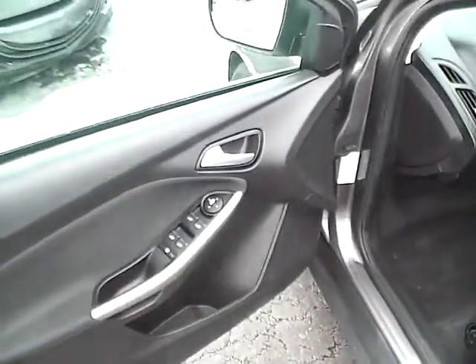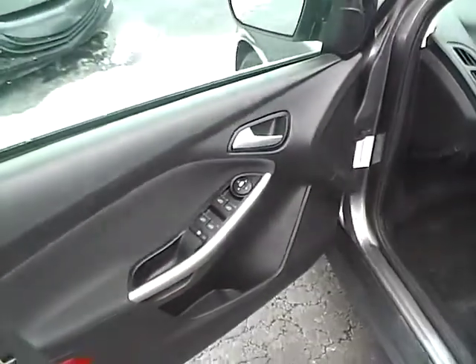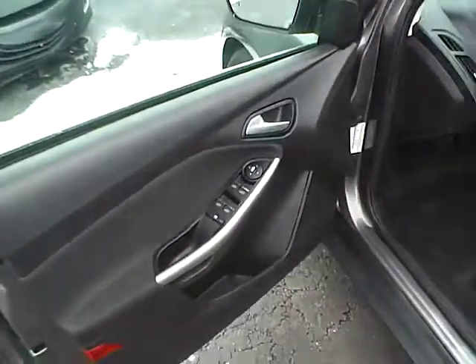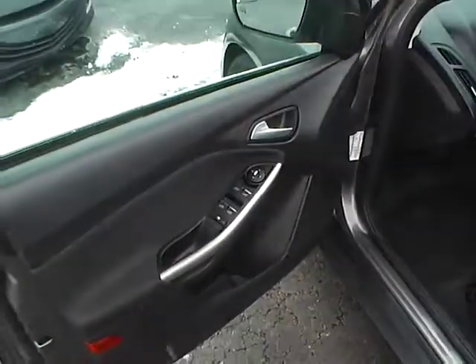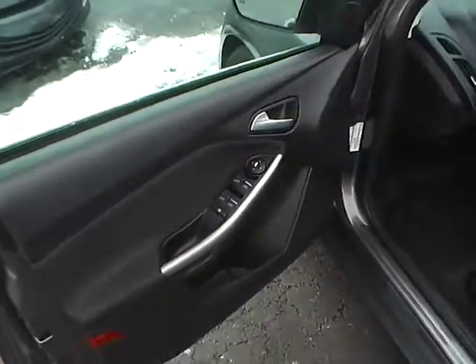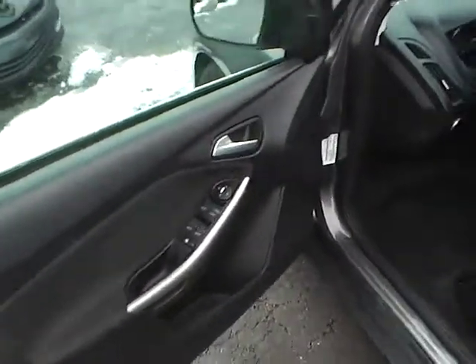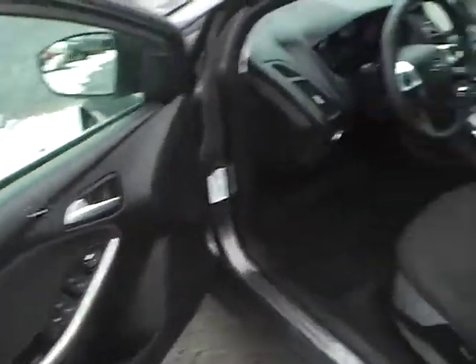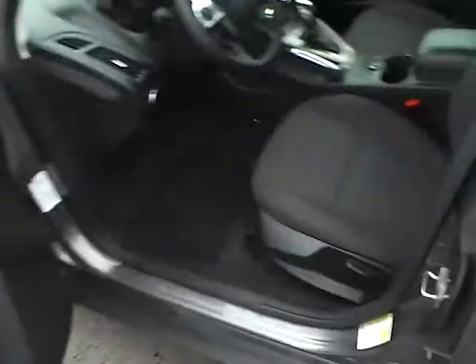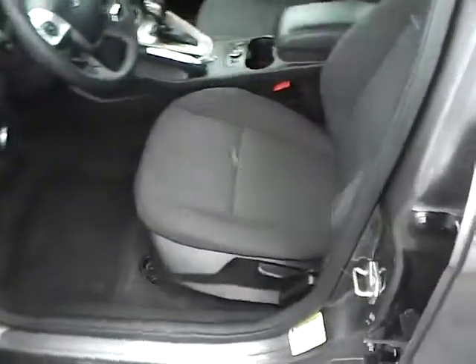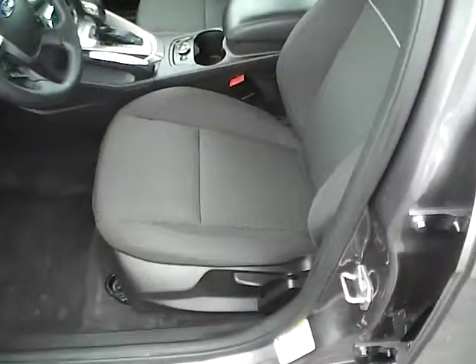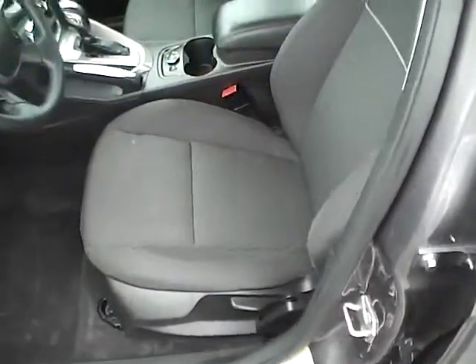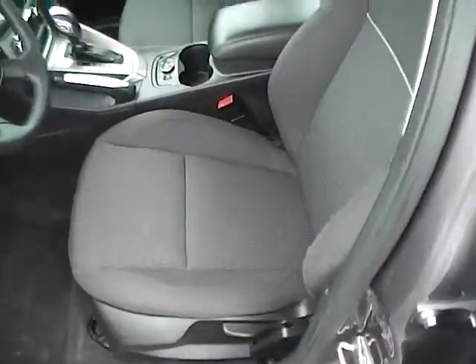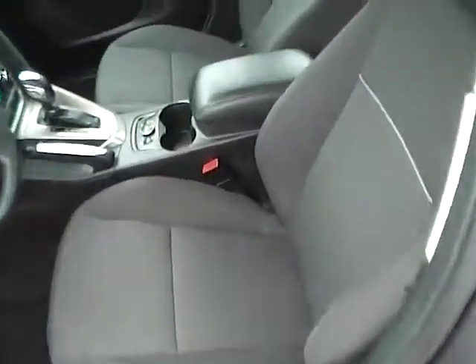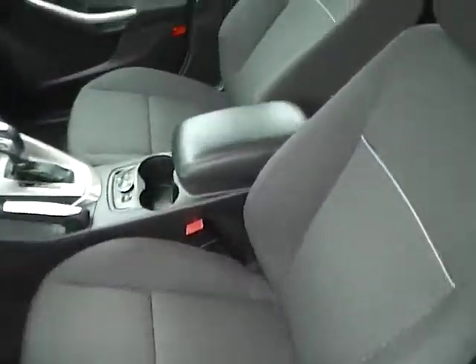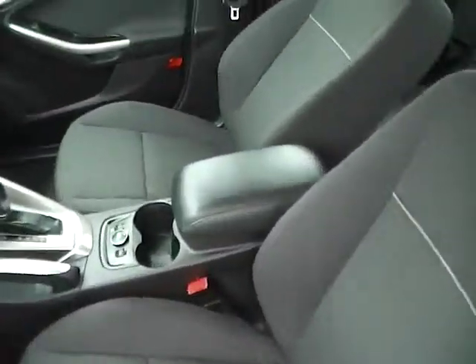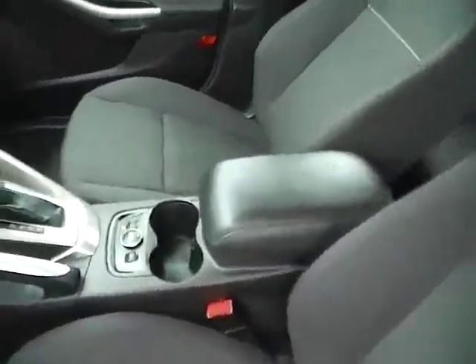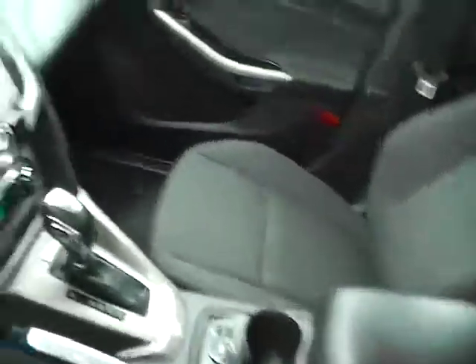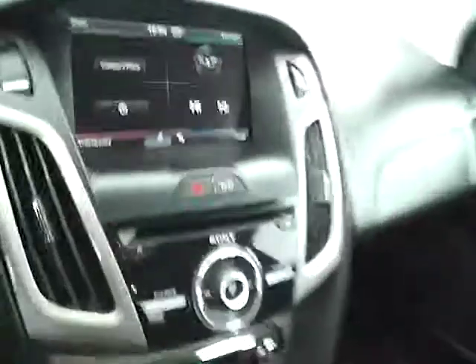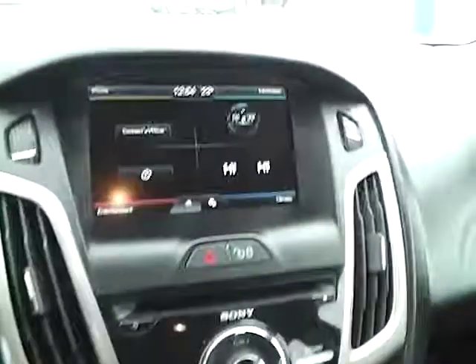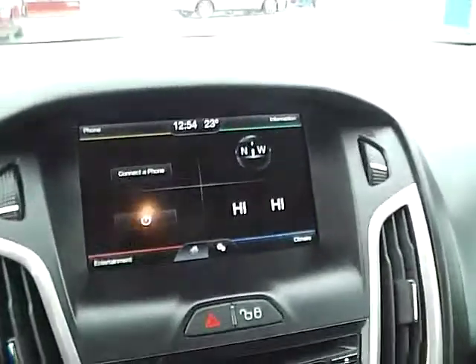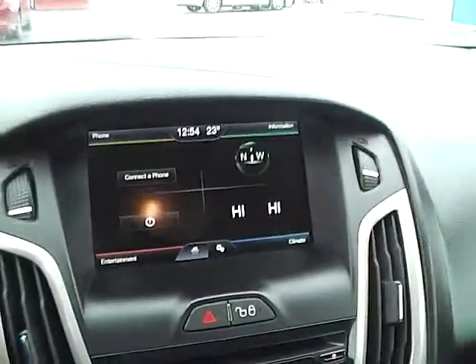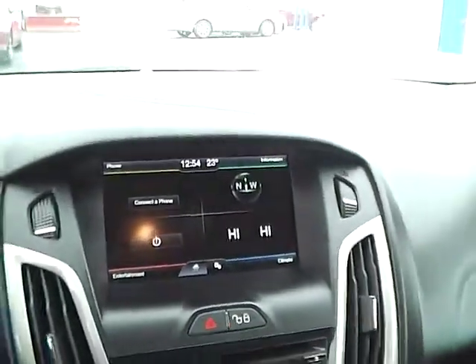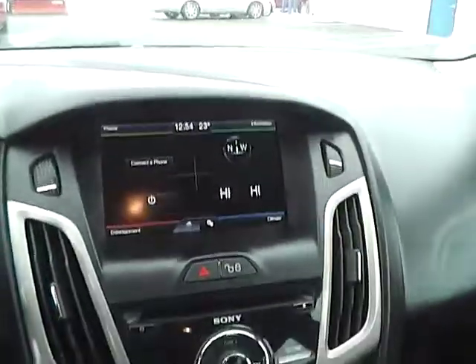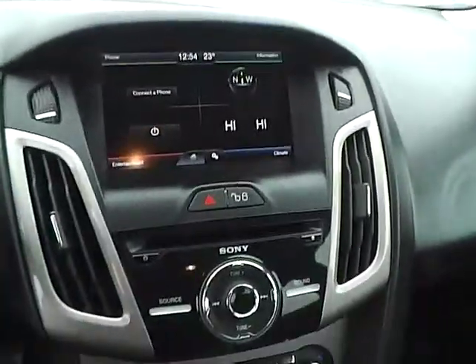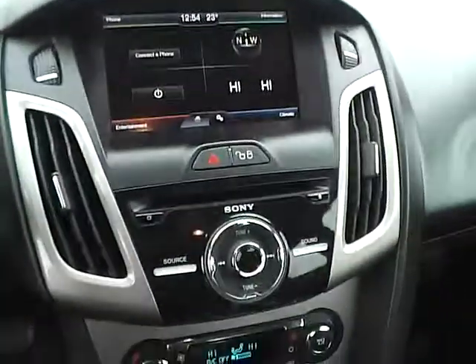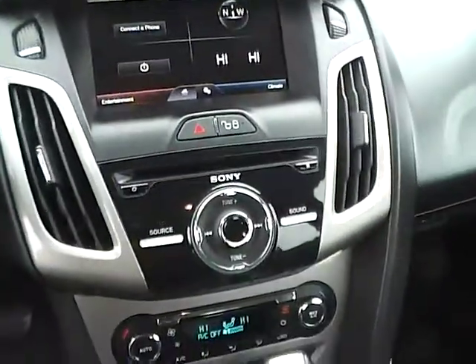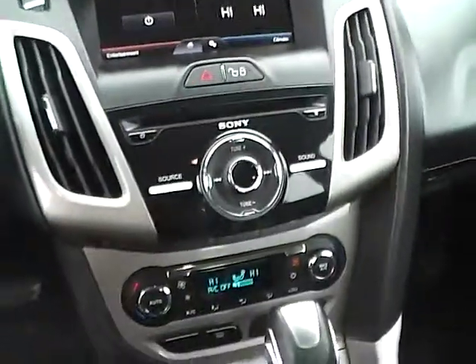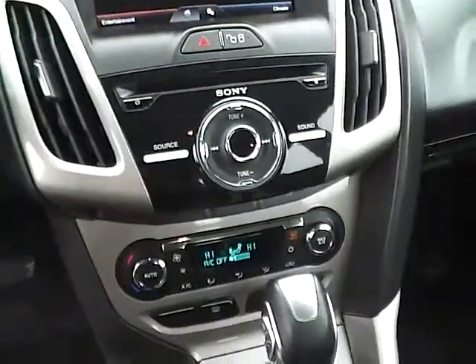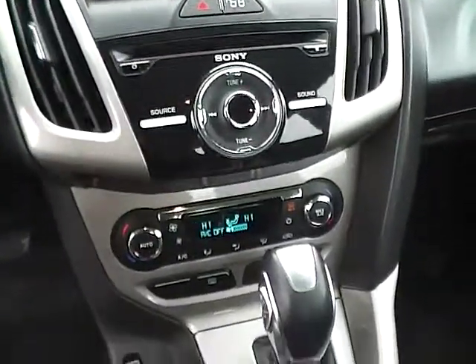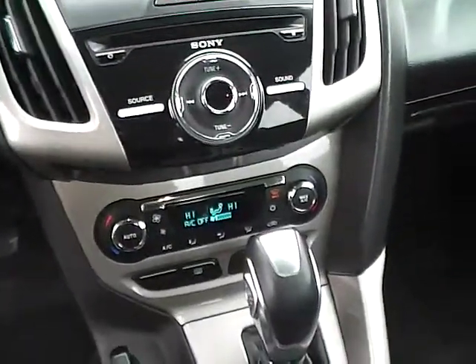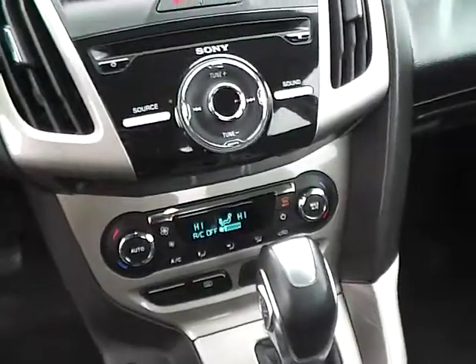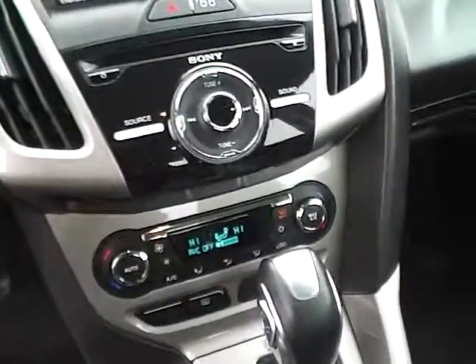Power locks, windows, and power heated mirrors. The interior is in very nice condition. Large touchscreen display with Sony premium audio. Dual zone climate control with heated seats.